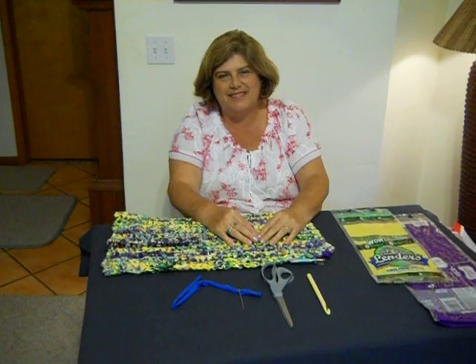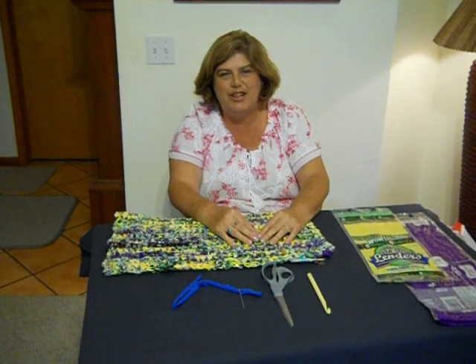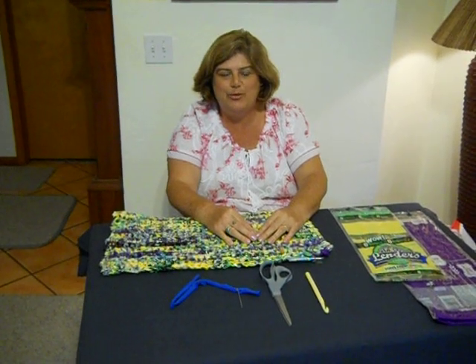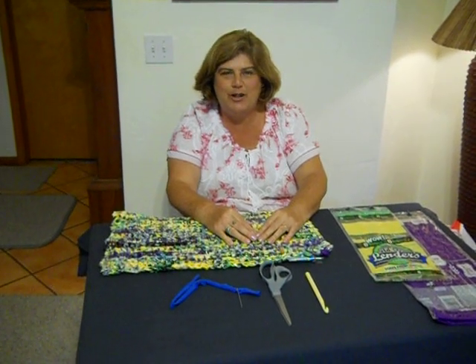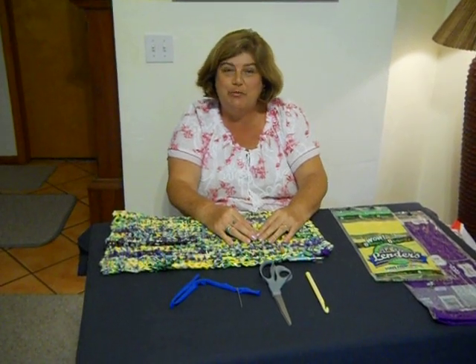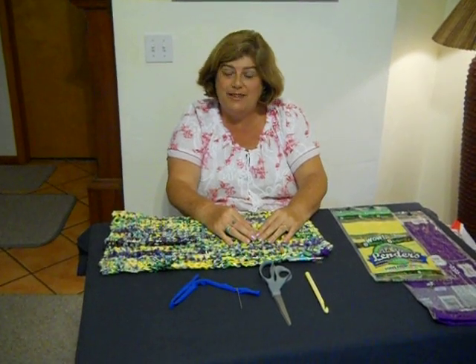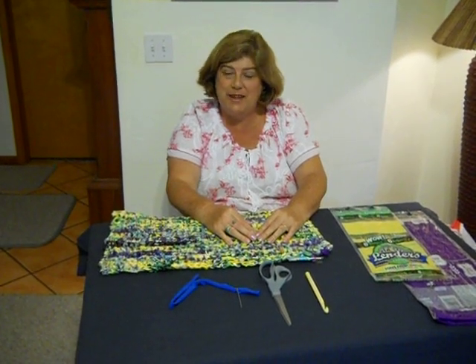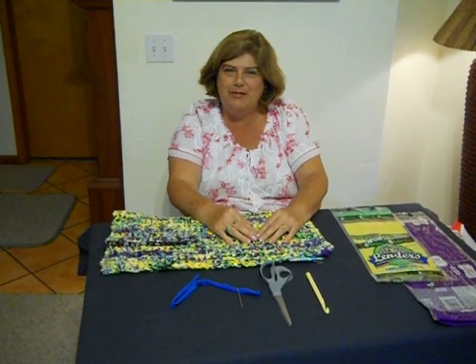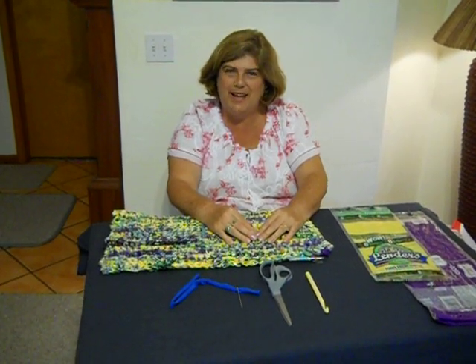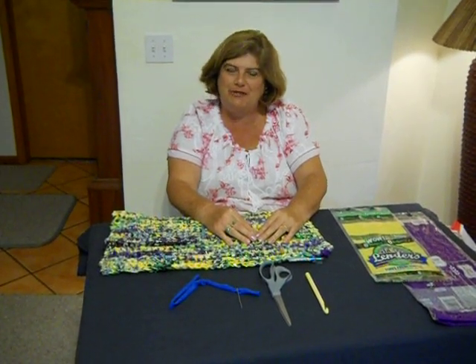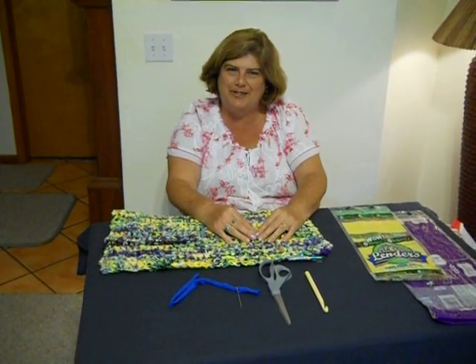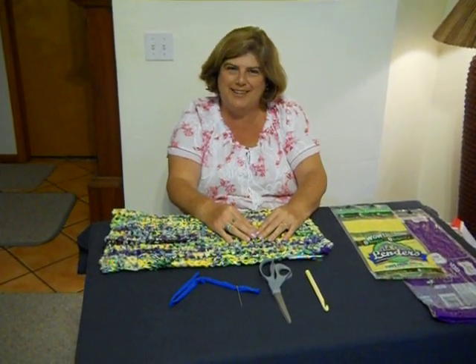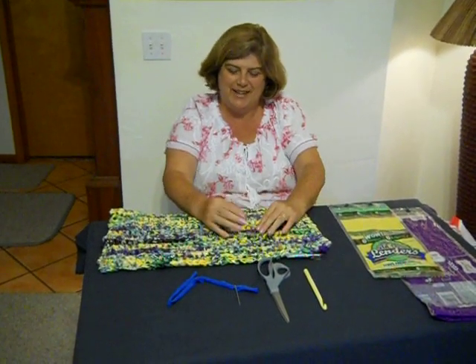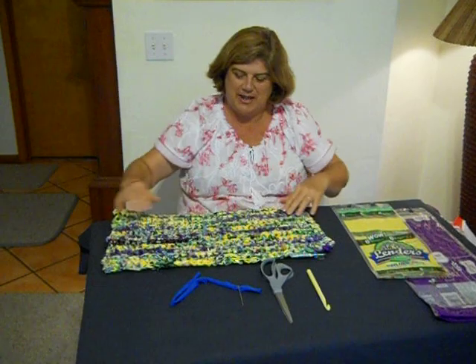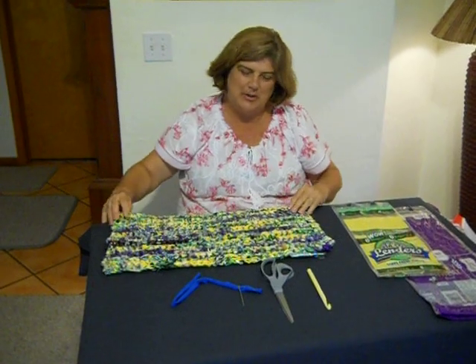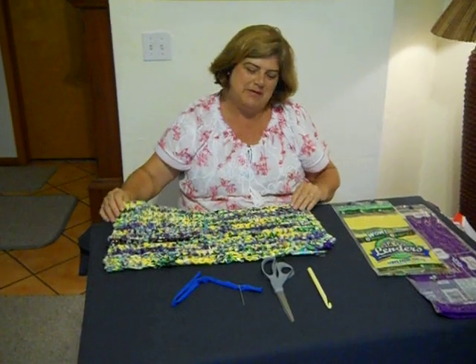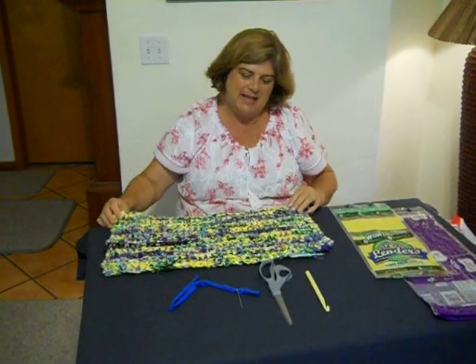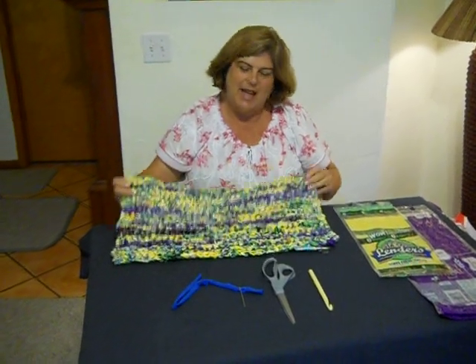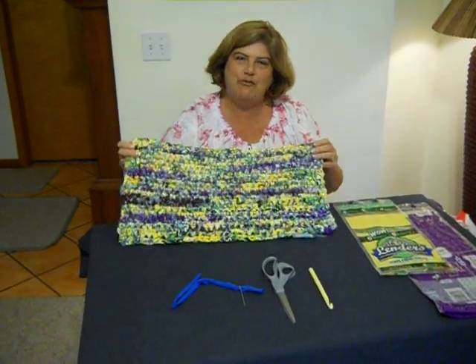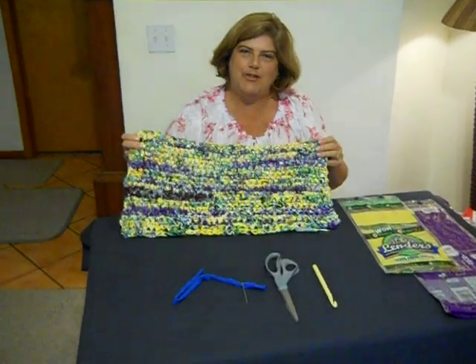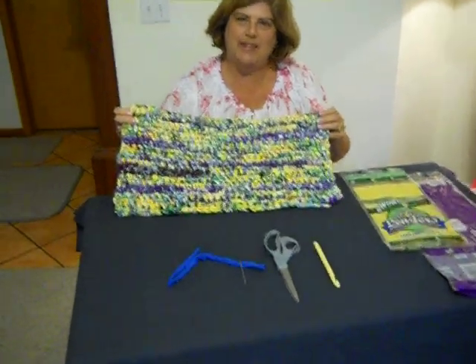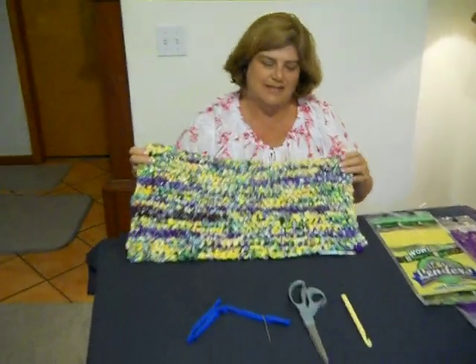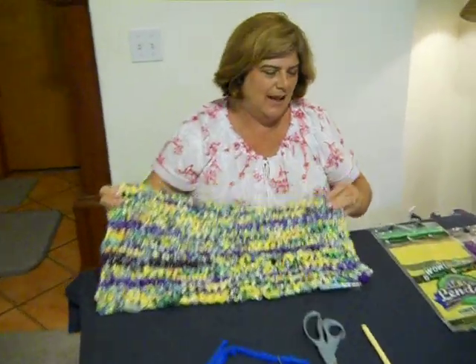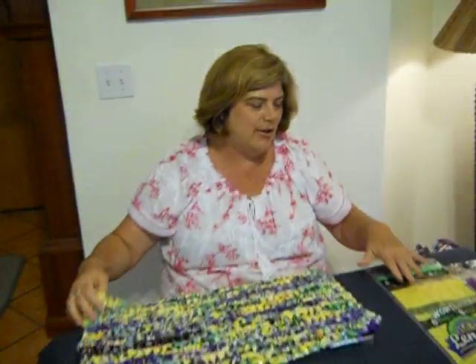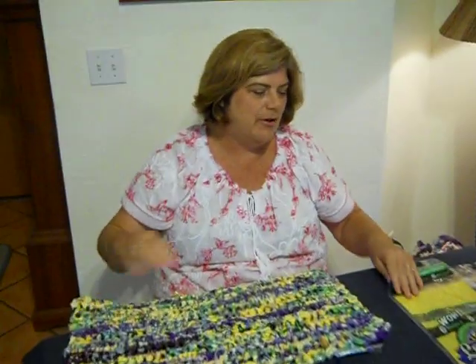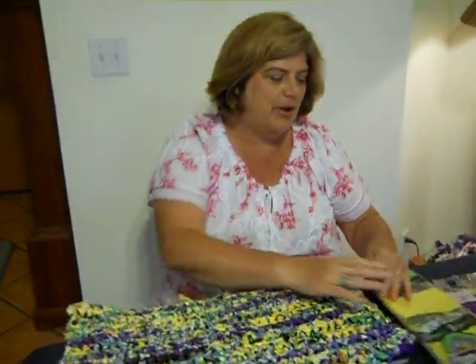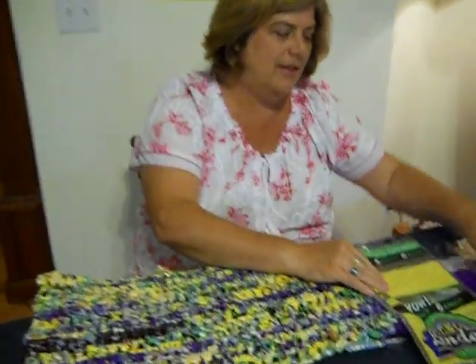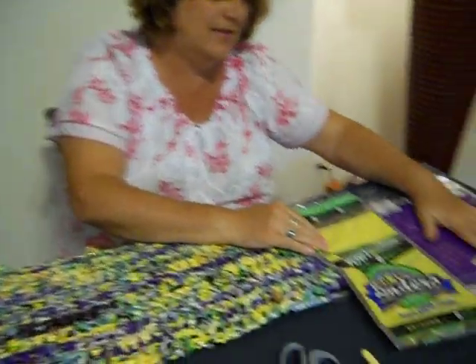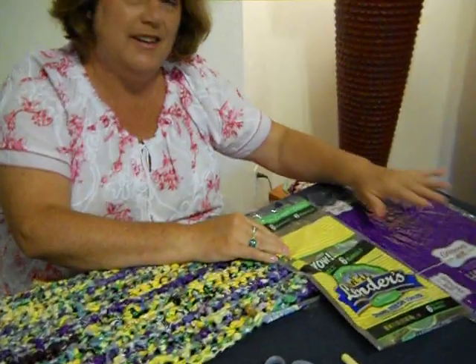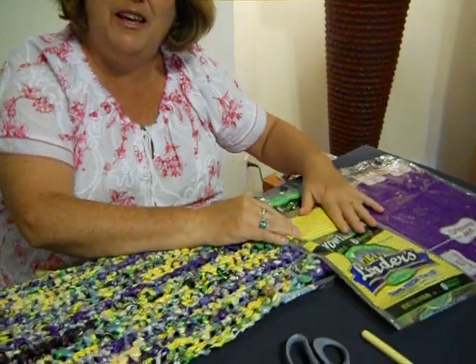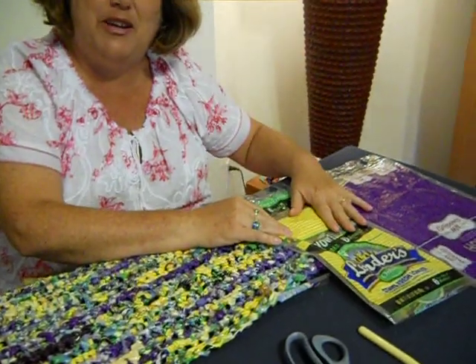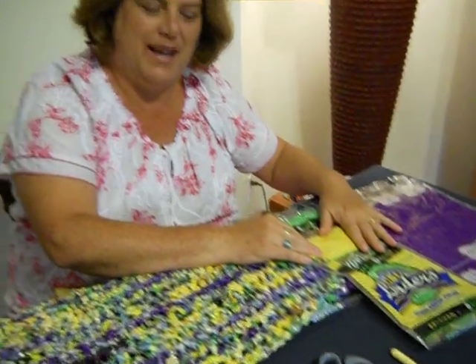Hello. Welcome to Bread and Bagel Bag Rag Rug. We're going to be making a rag rug out of bread and bagel bags.